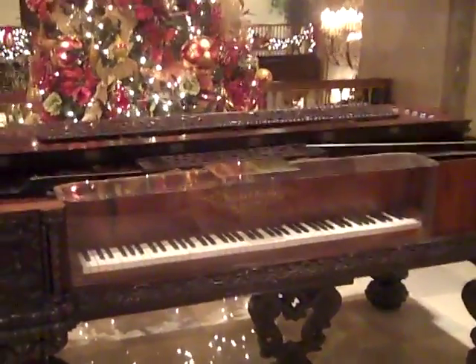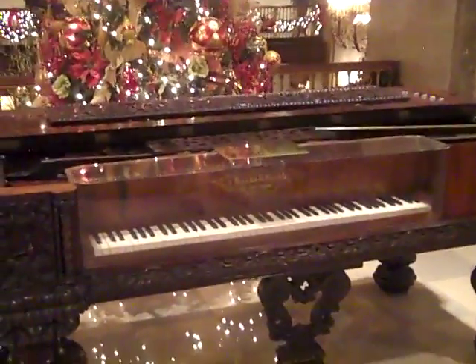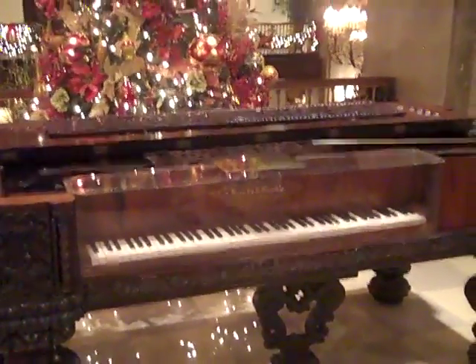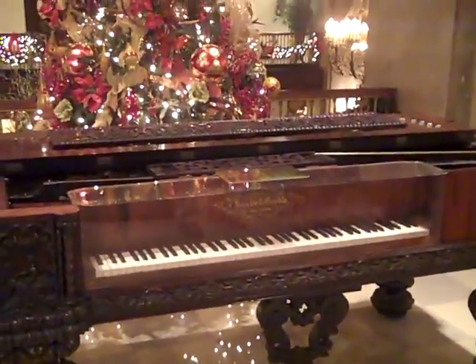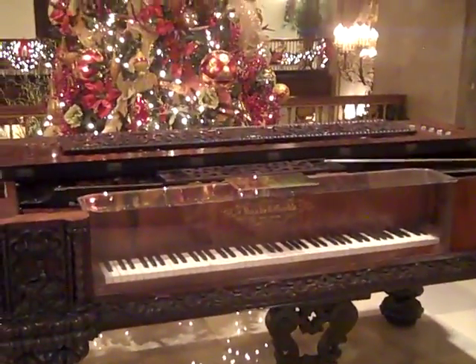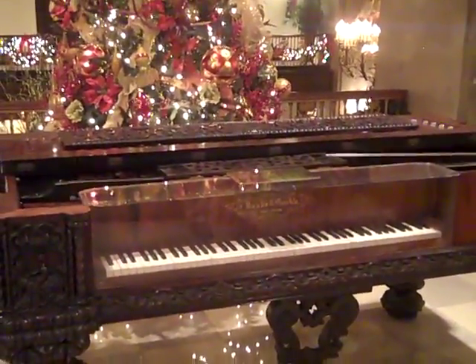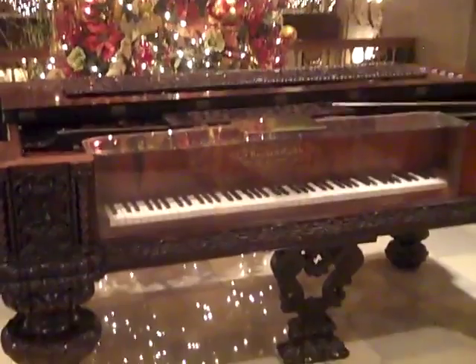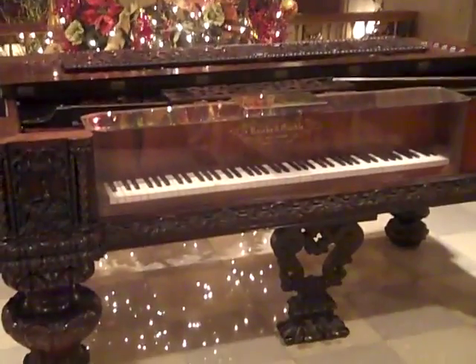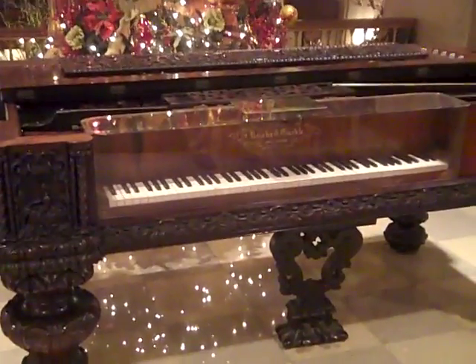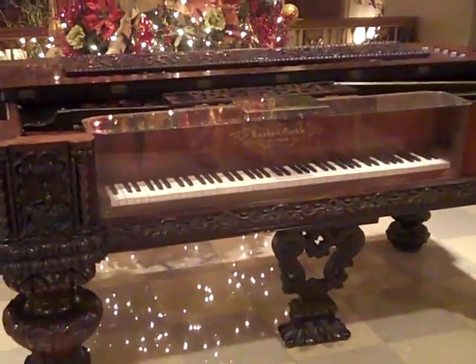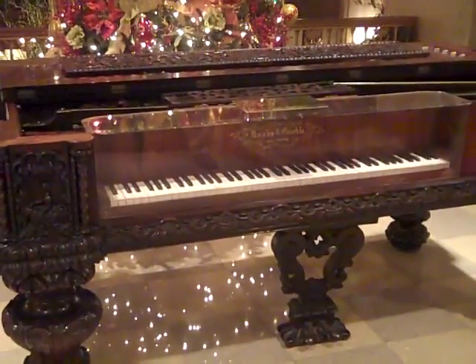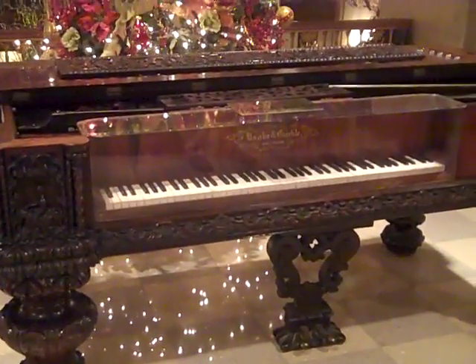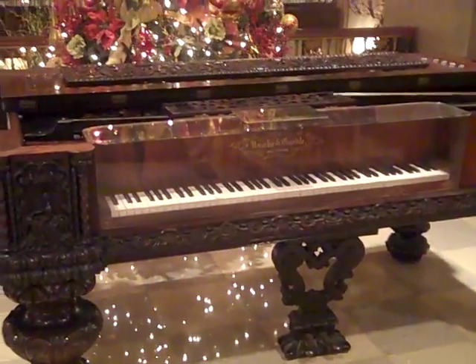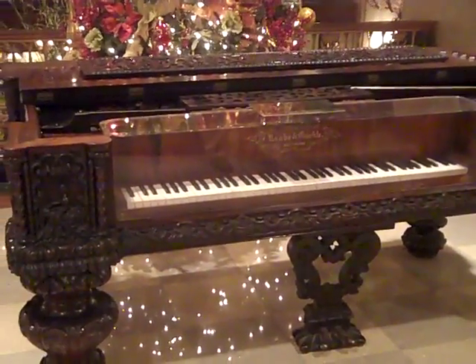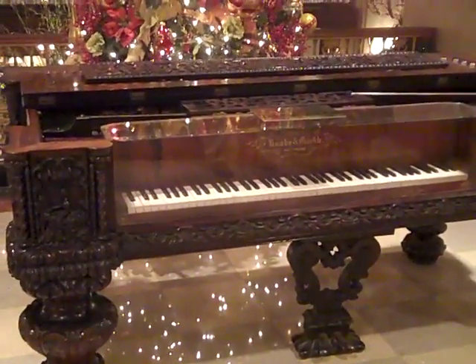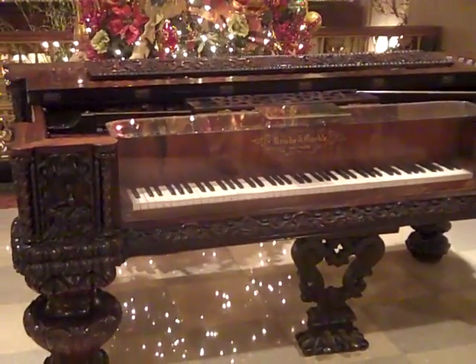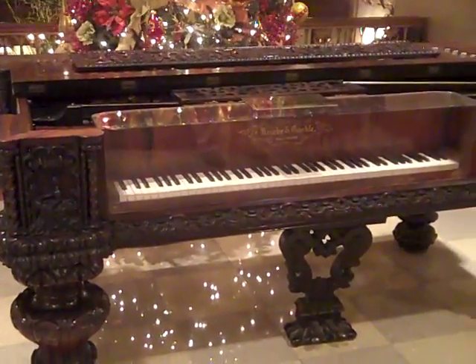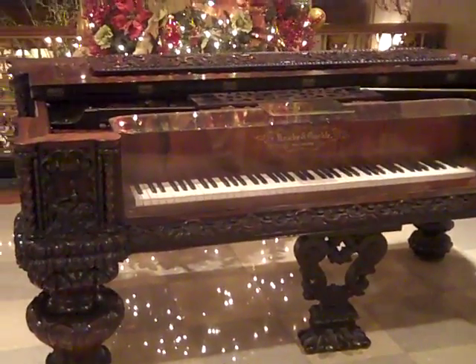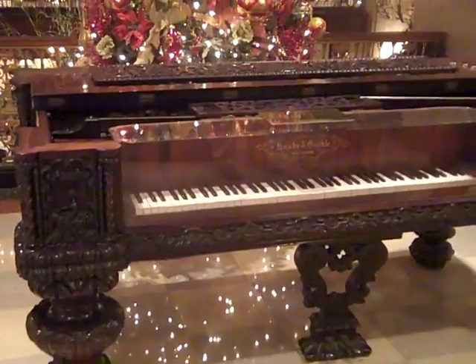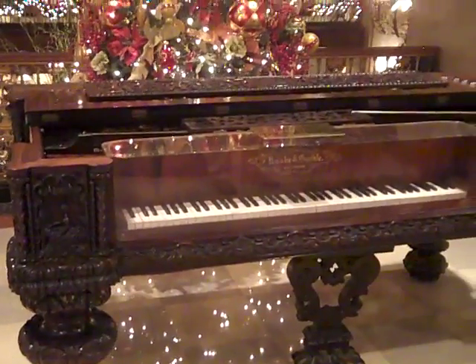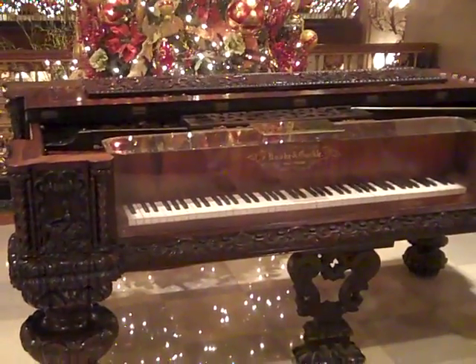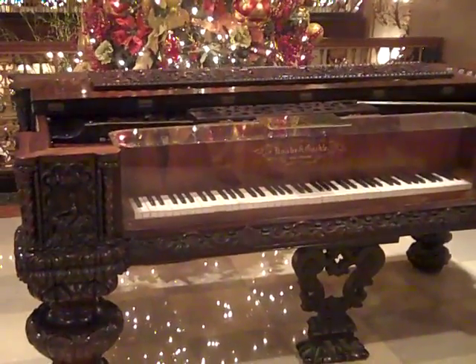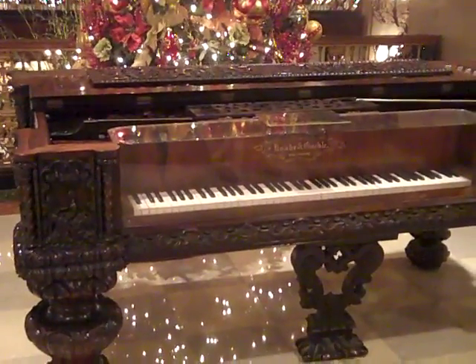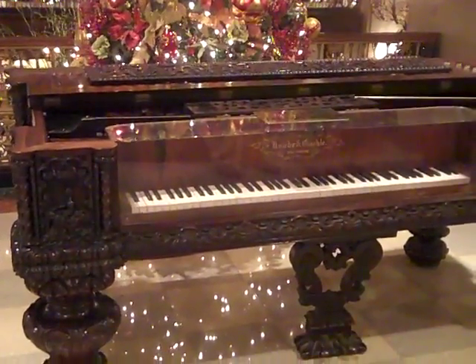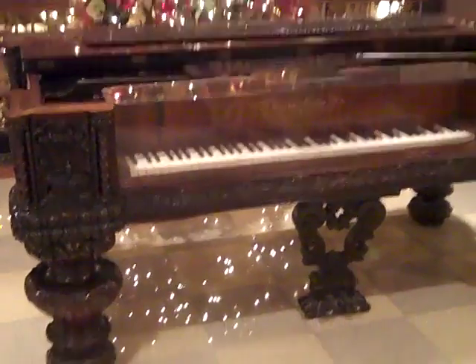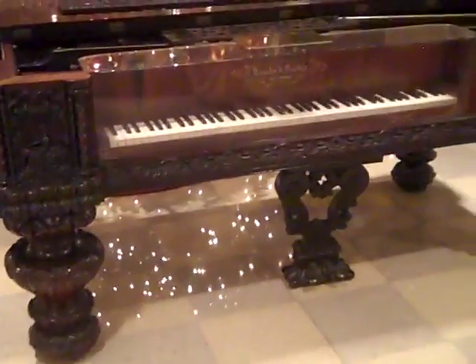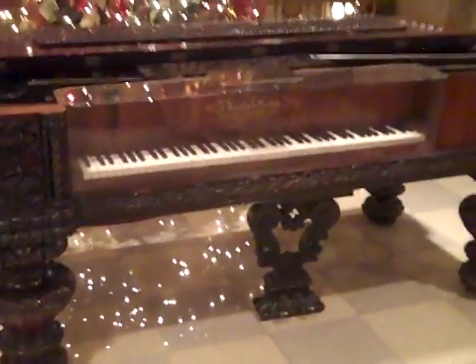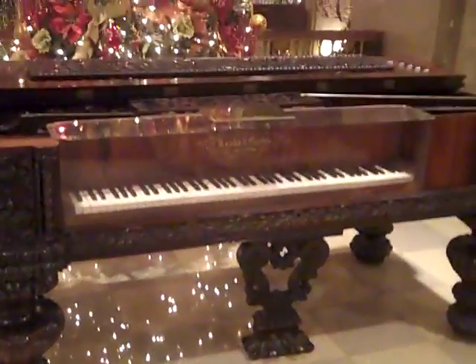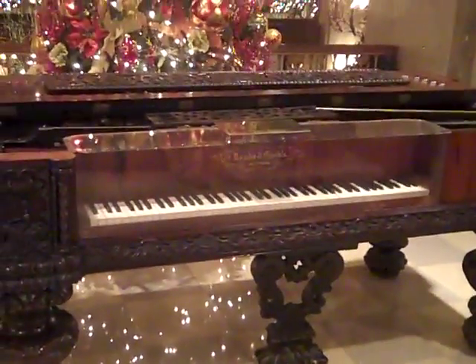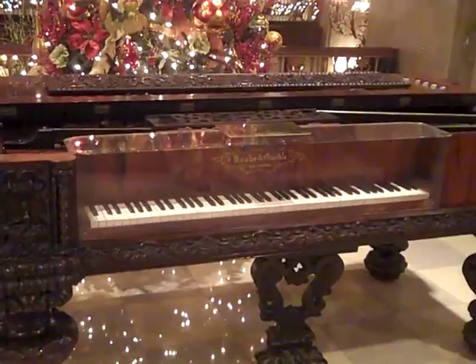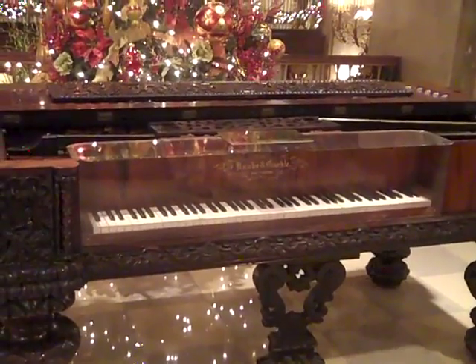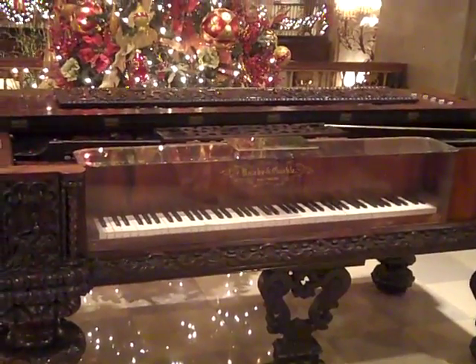This is a square grand piano used by Sir Francis Scott Key from 1838, when it was made, until 1843, at the Peabody Hotel in Memphis, Tennessee.